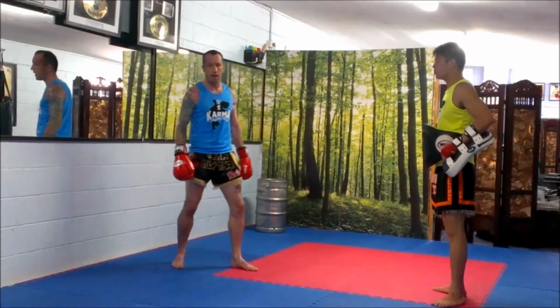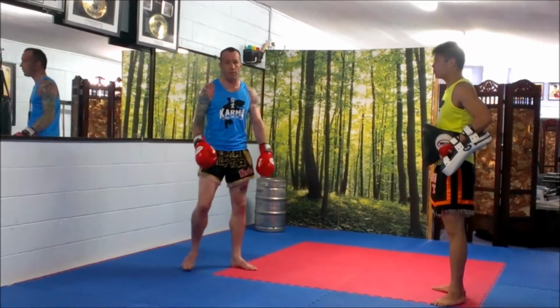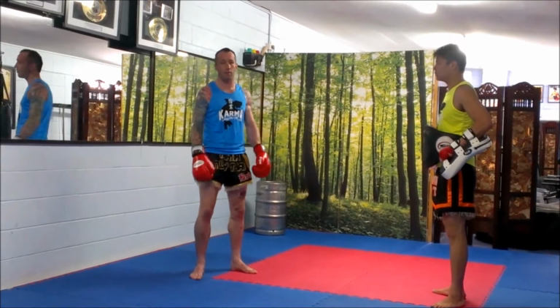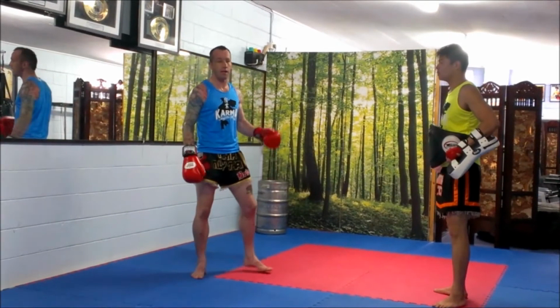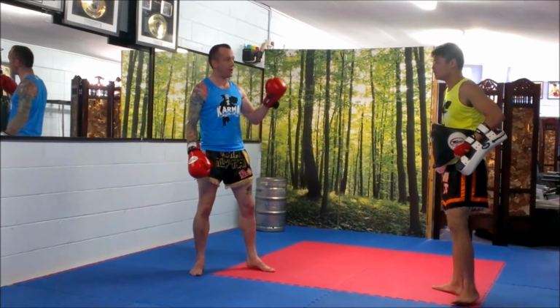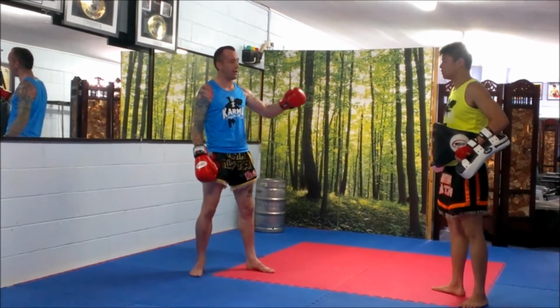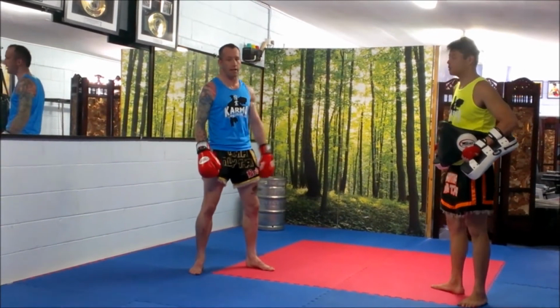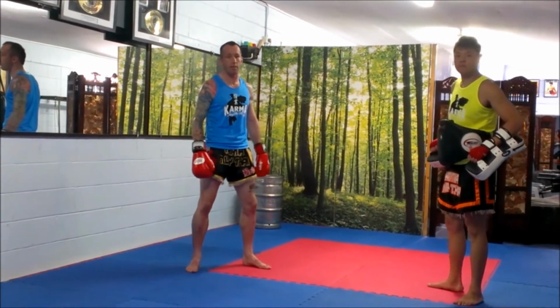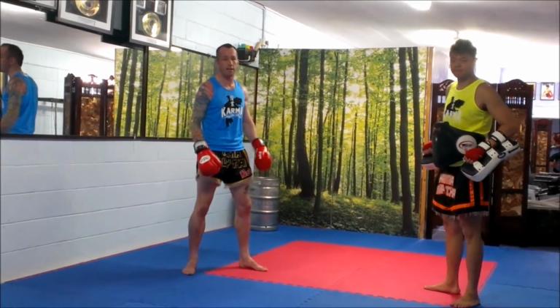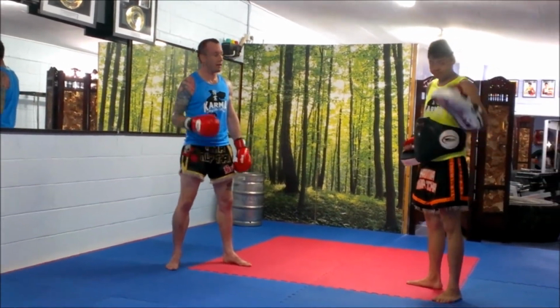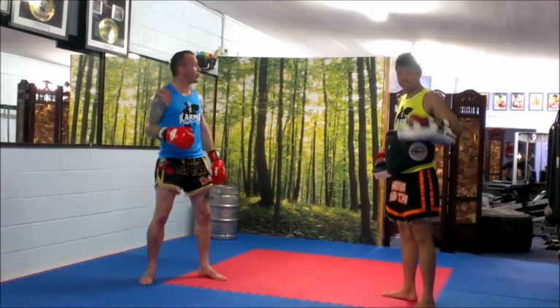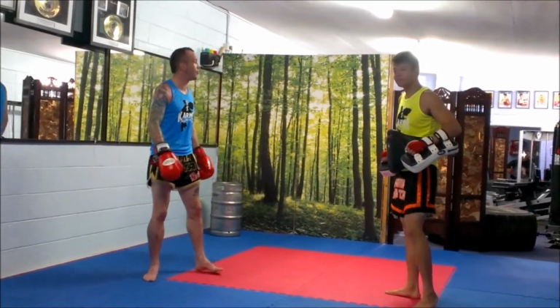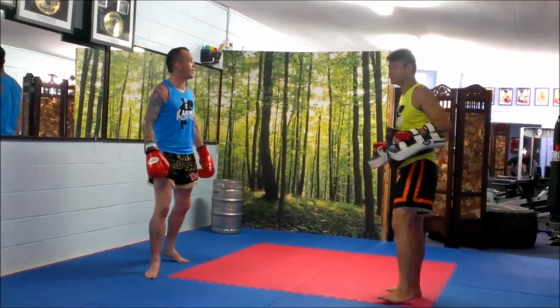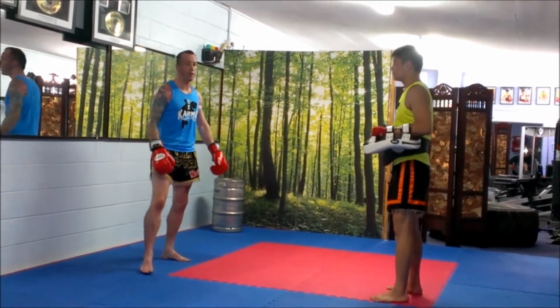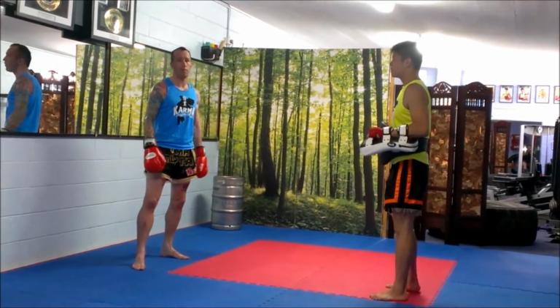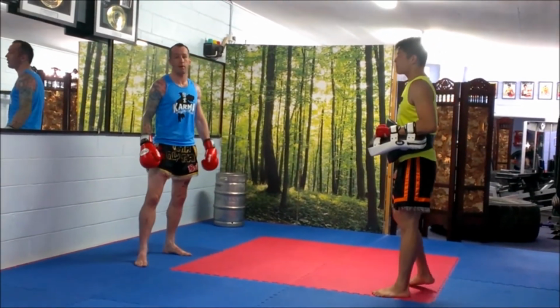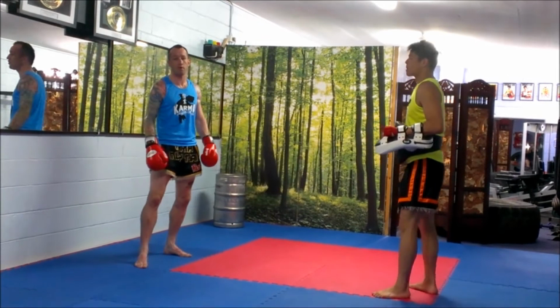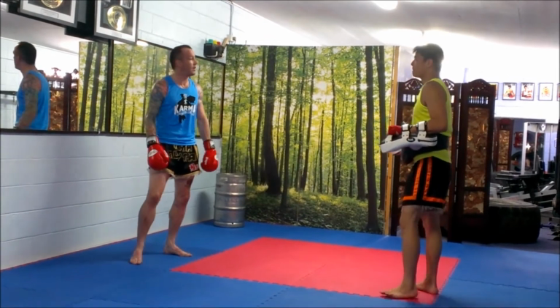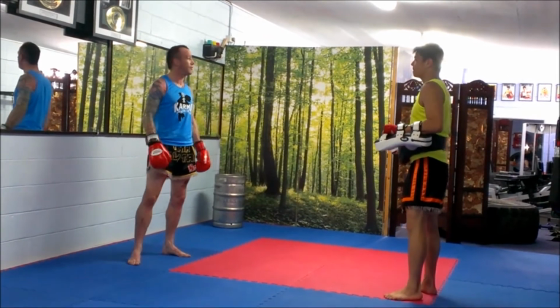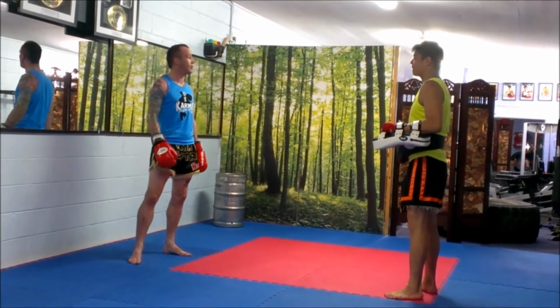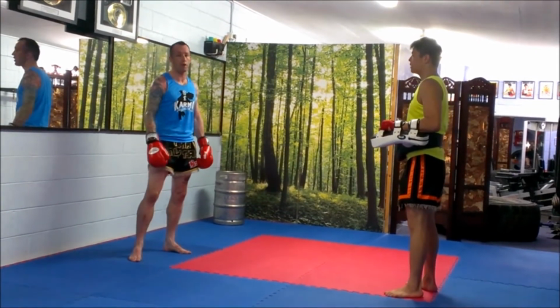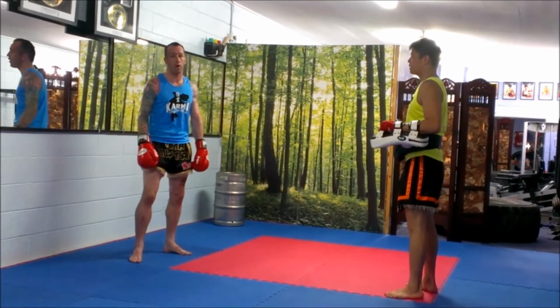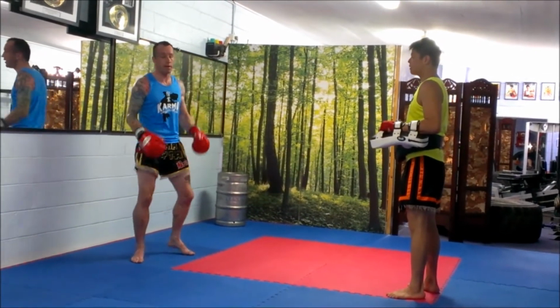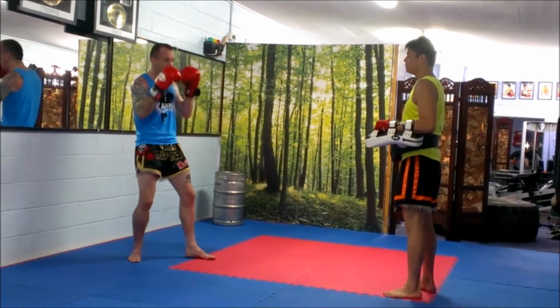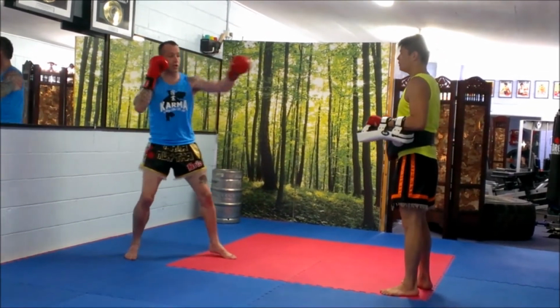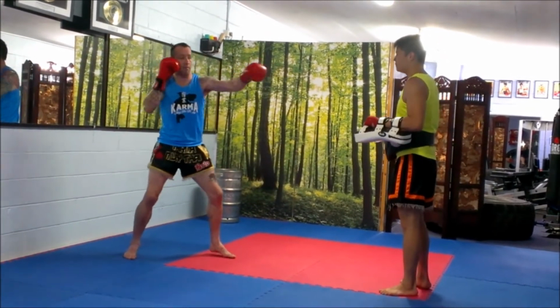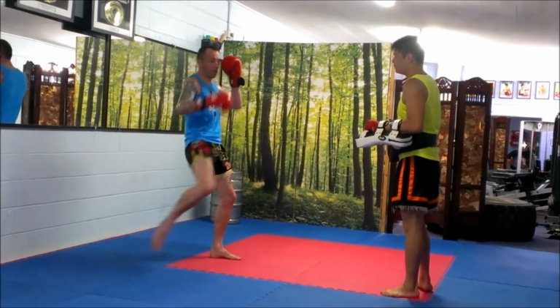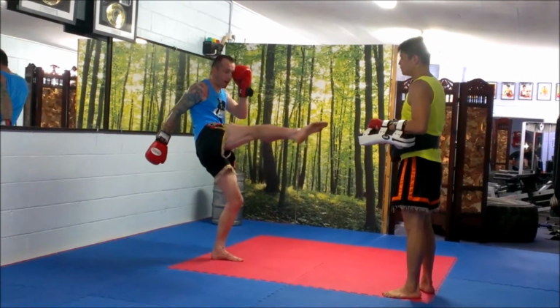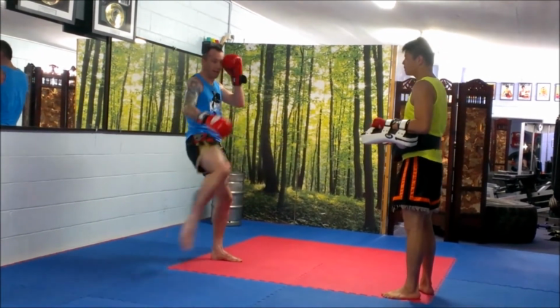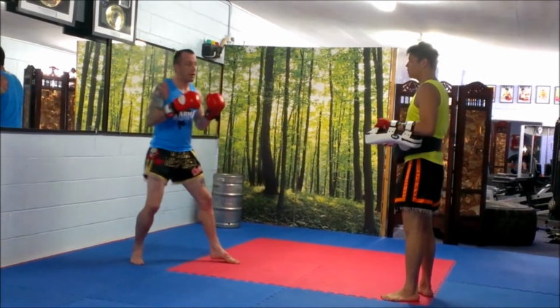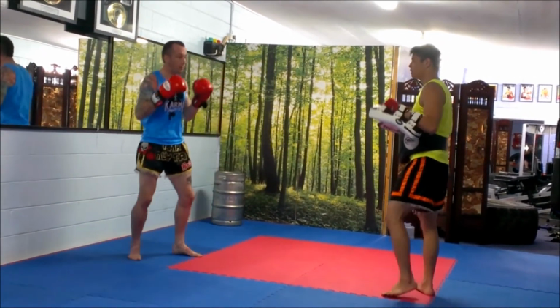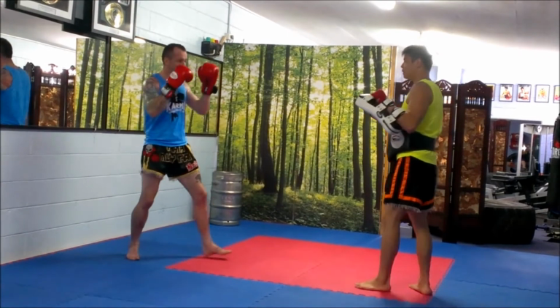This is Martin from Kama Hootai with Eddie holding the pads. We're going through the wide combos. The first one is combo one — it's a jab, right kick on the pads.